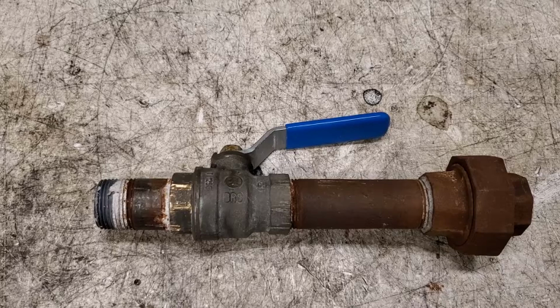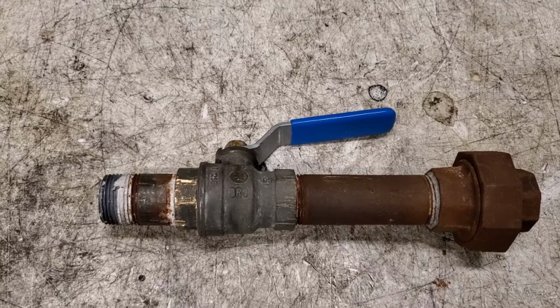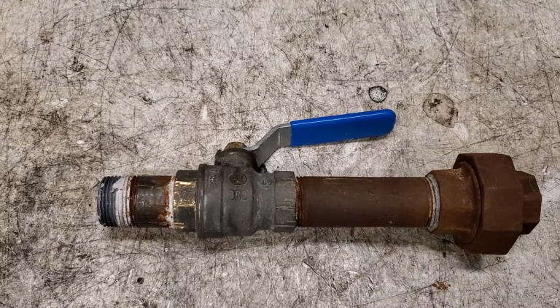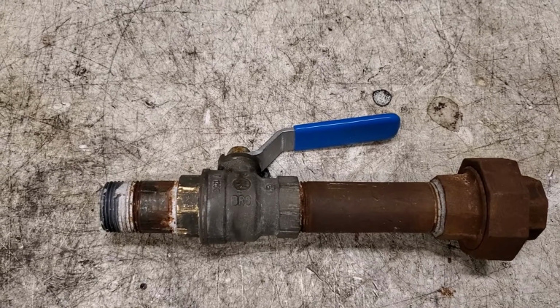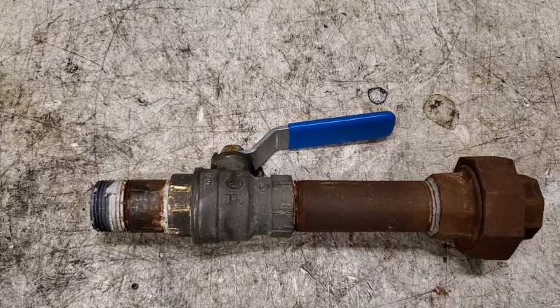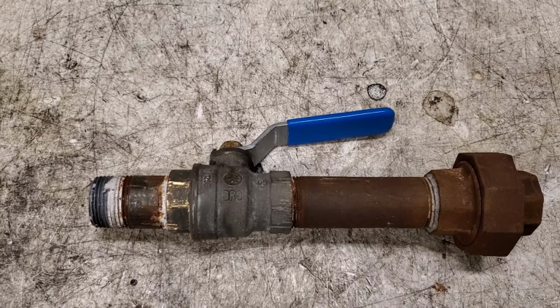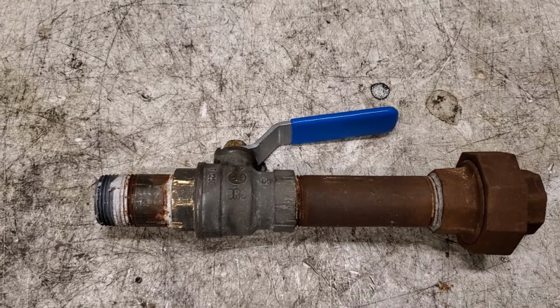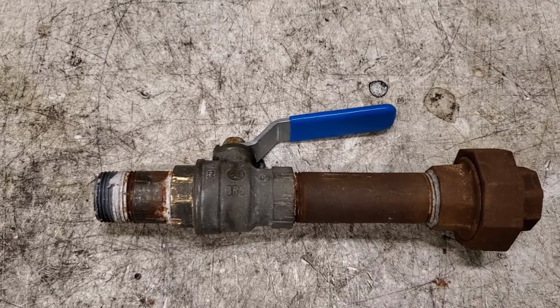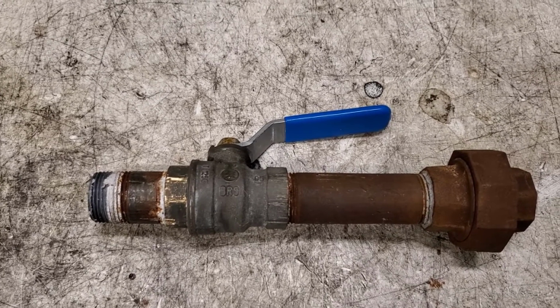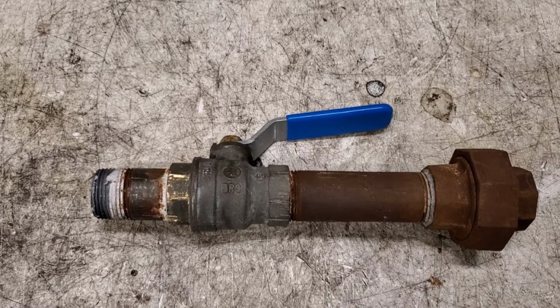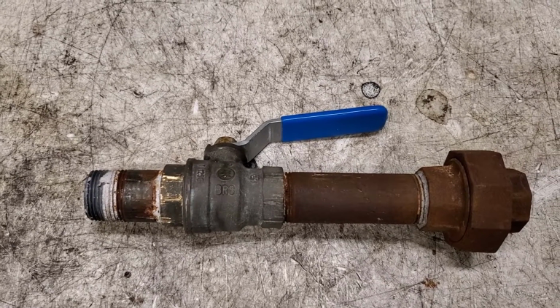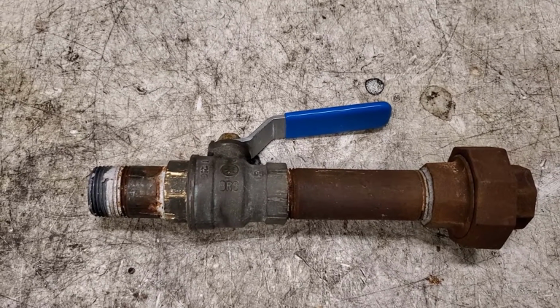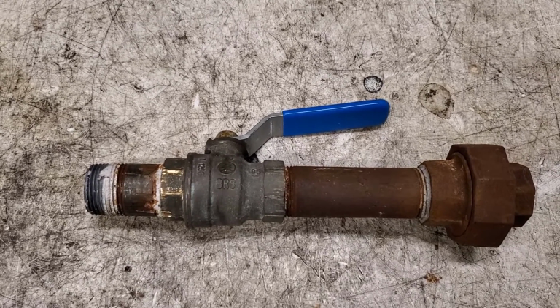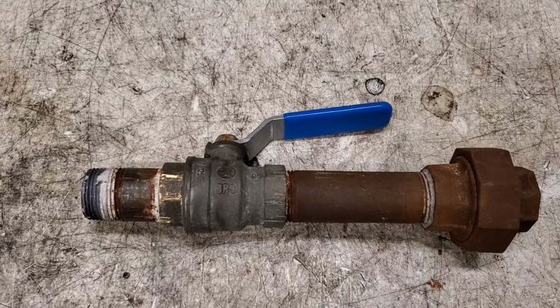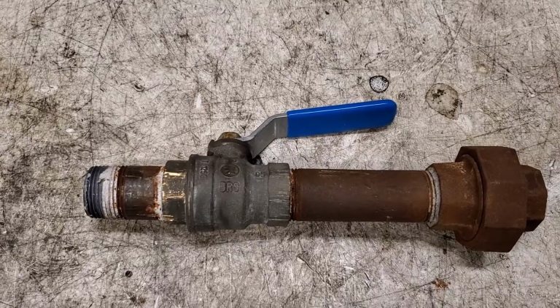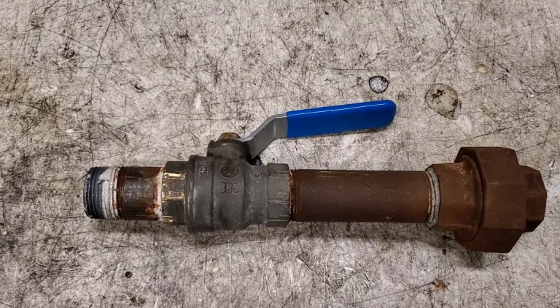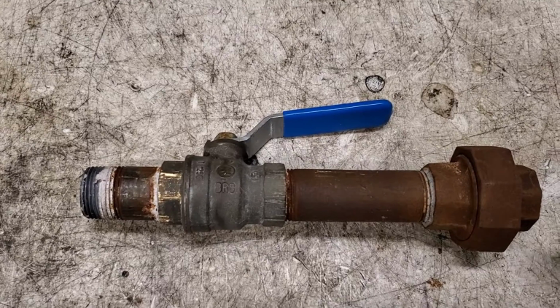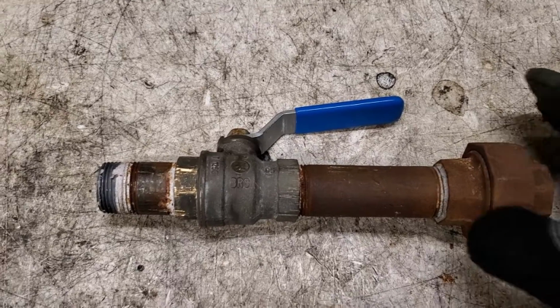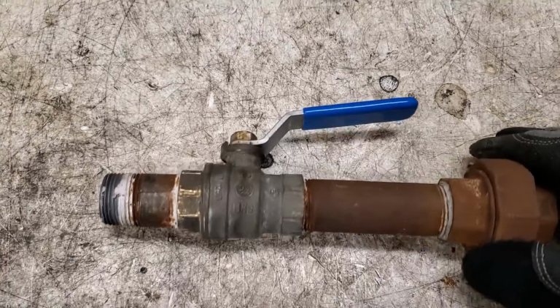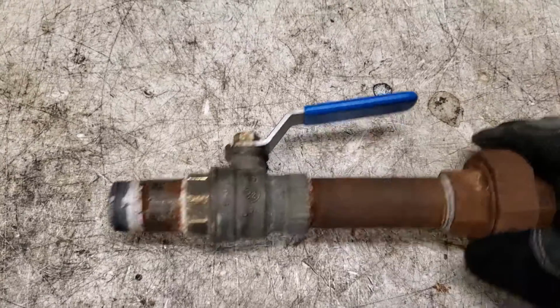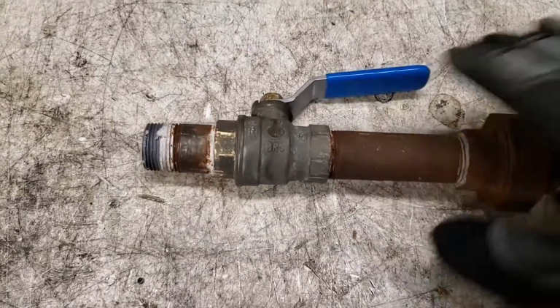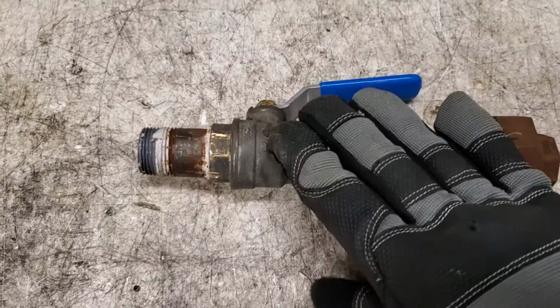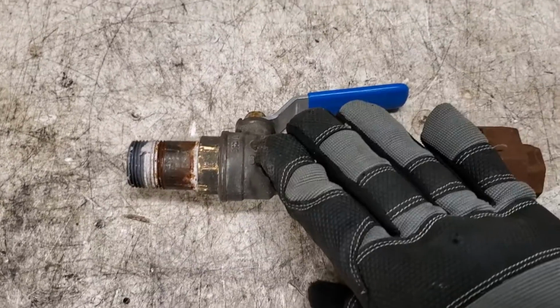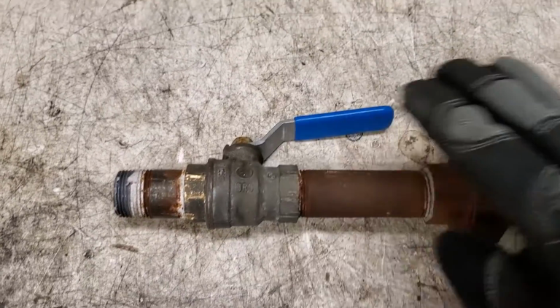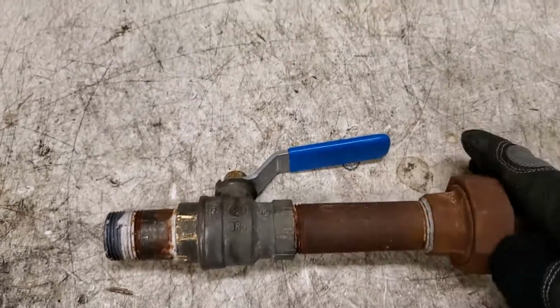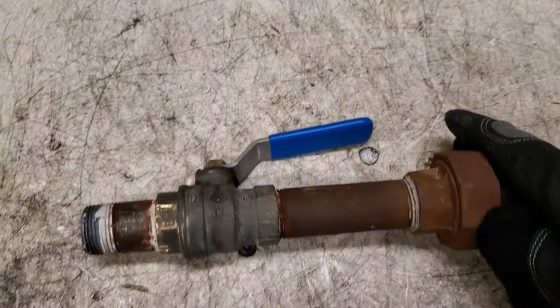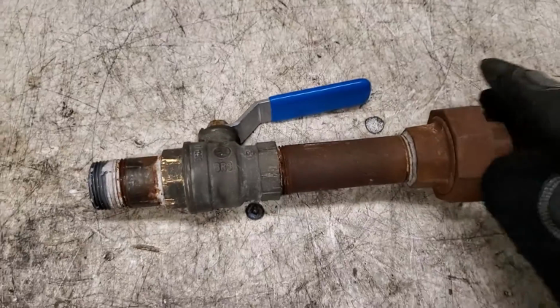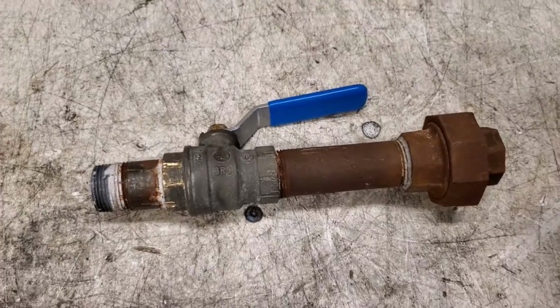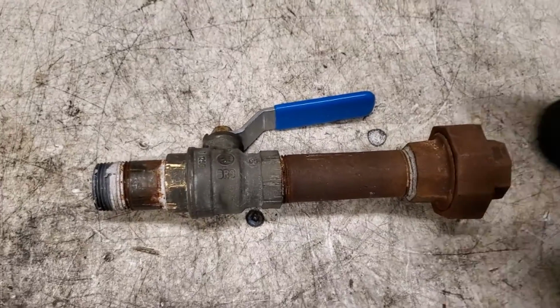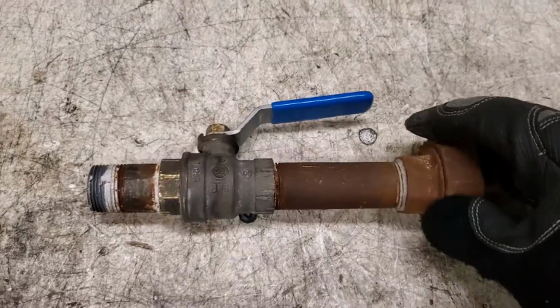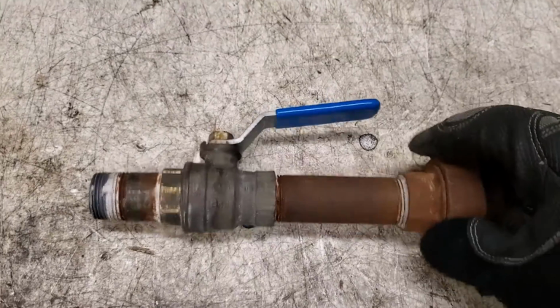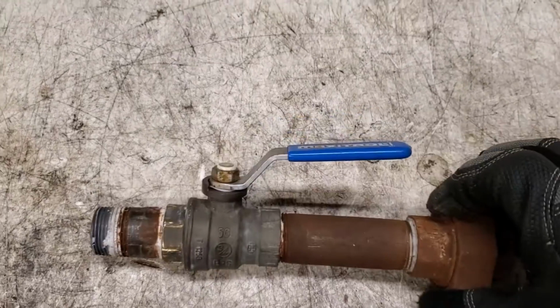Hey, what's up everyone? LookRiceMan here. It's been an interesting week here at the rink. Been chasing down a gas leak for the last few days. Had a hard time locating it, but finally located it here on this valve. The funny story behind it is that it's not where we thought it was.